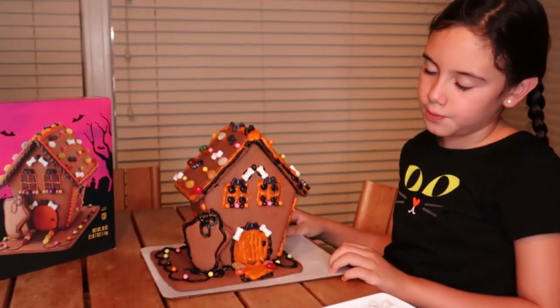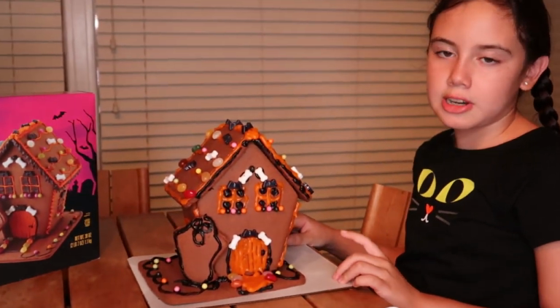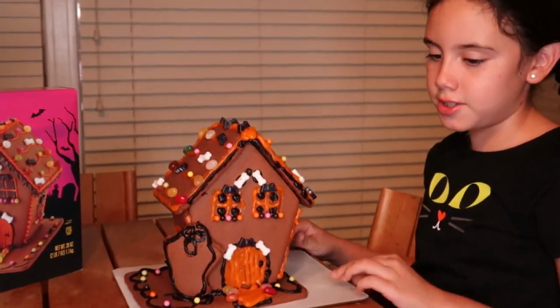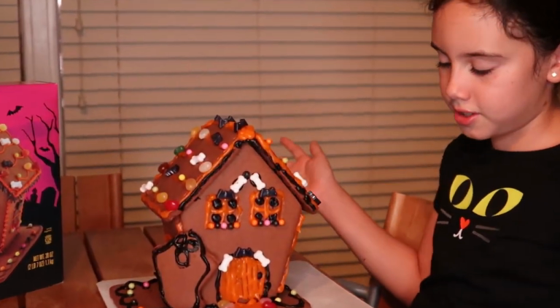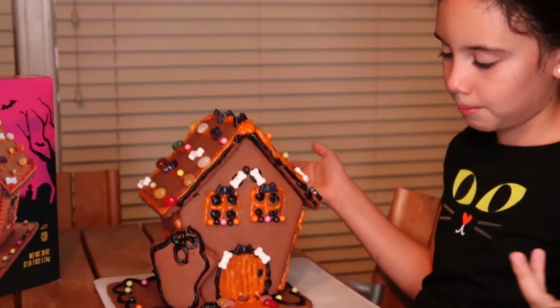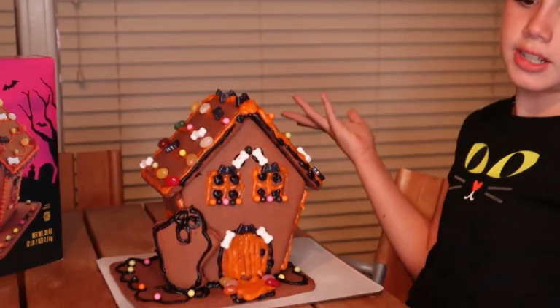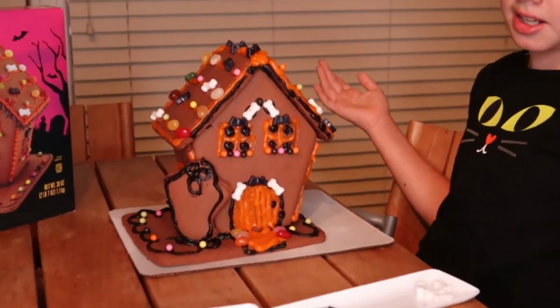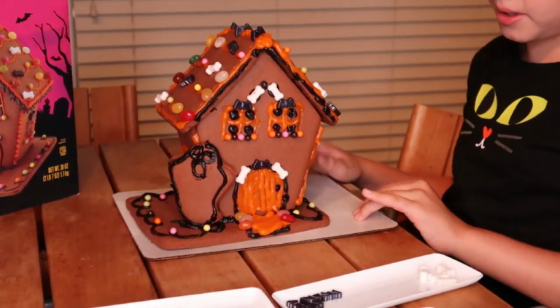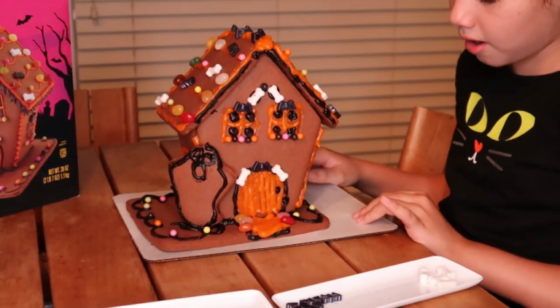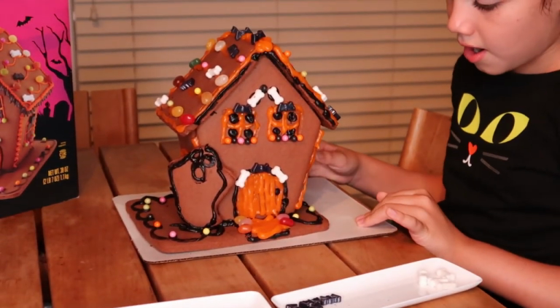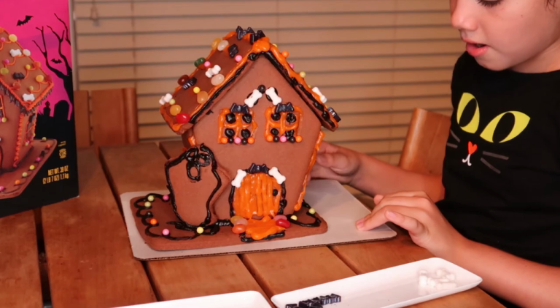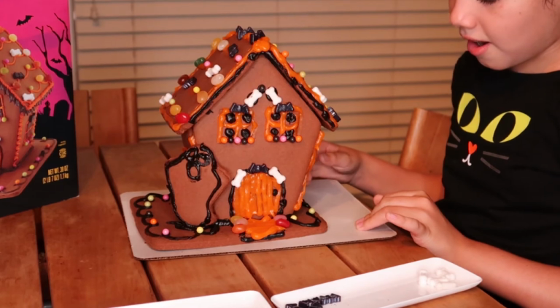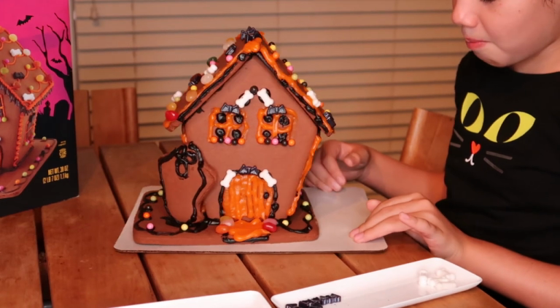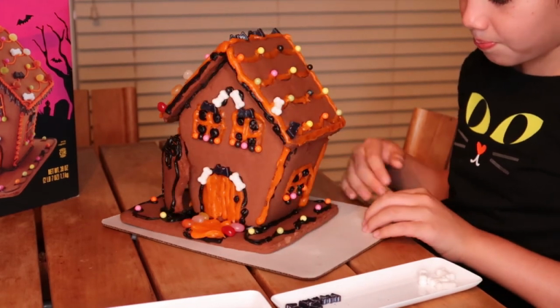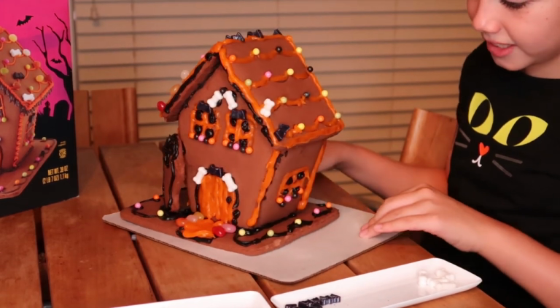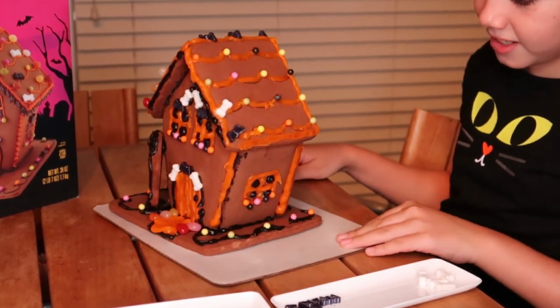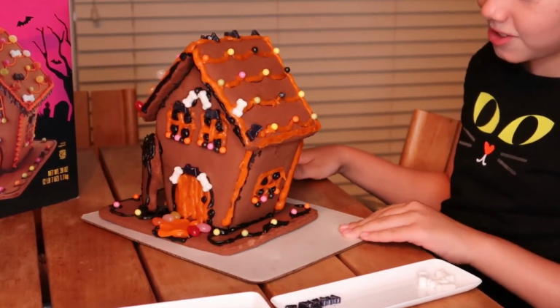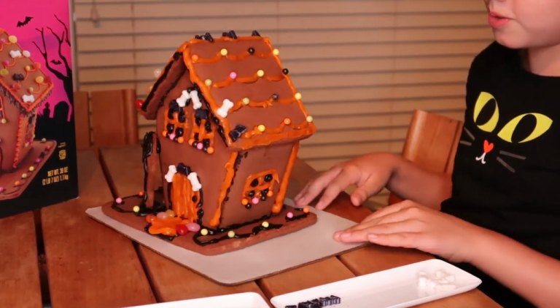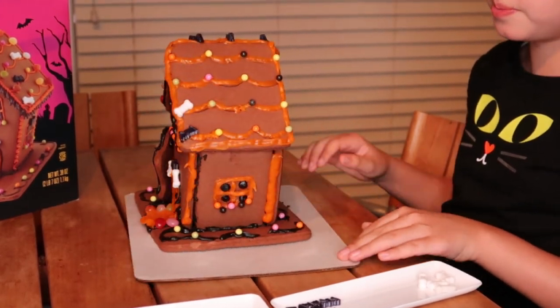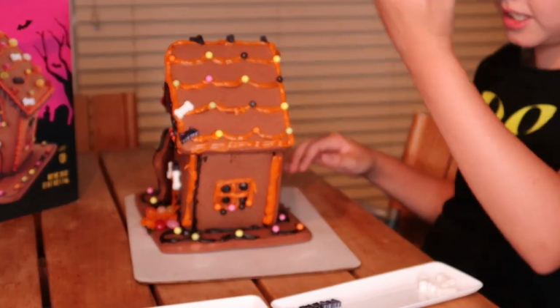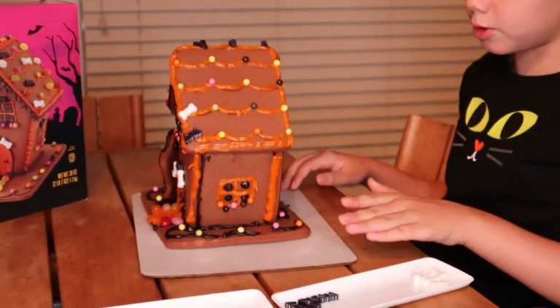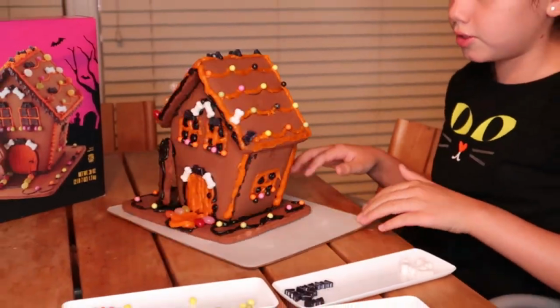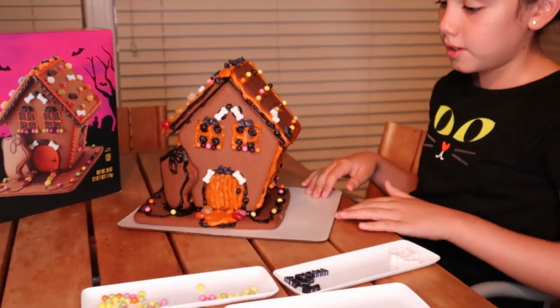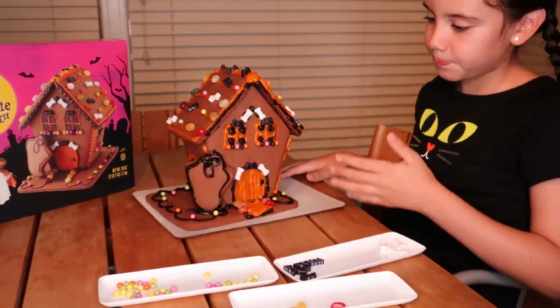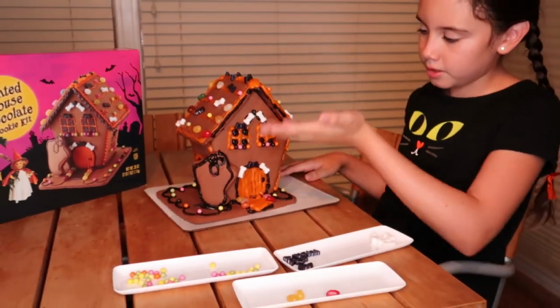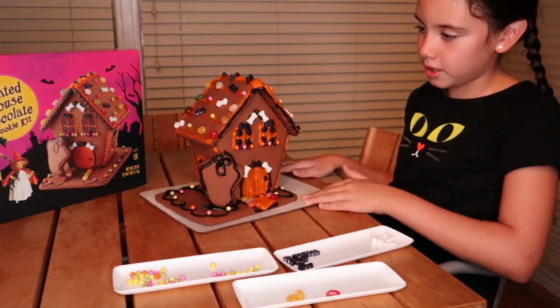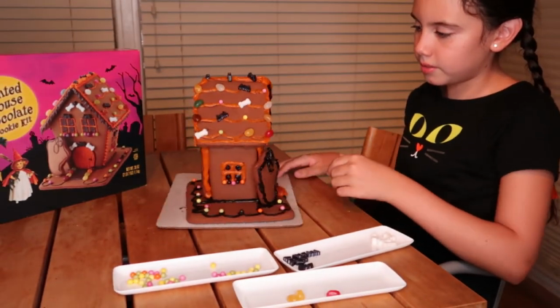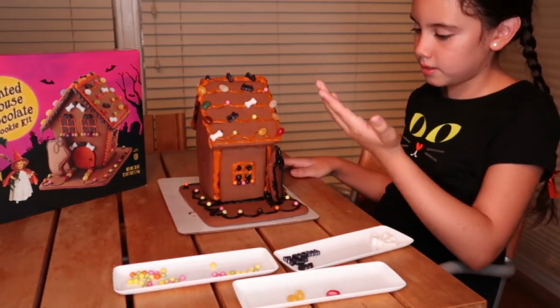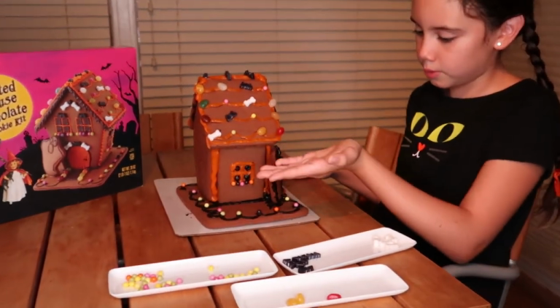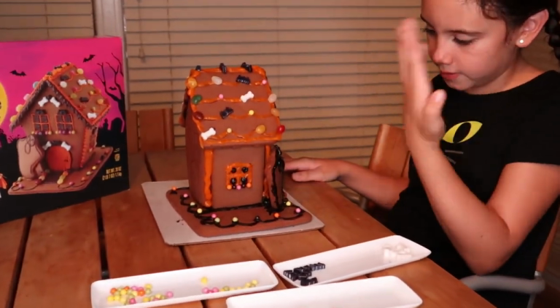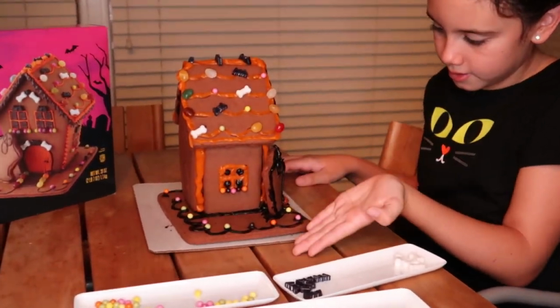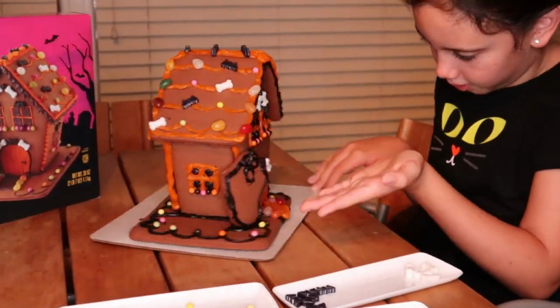If you have extras, you can use them because they're candy, so why not. So — the roof, the front, roof, side yard, the other side.